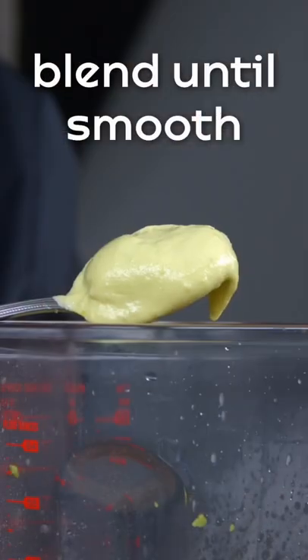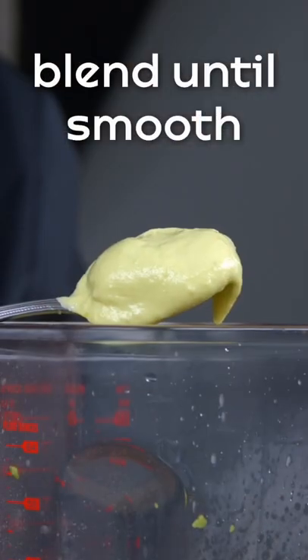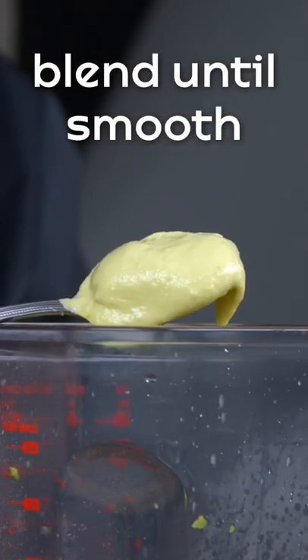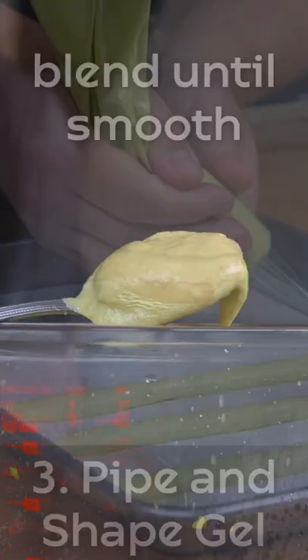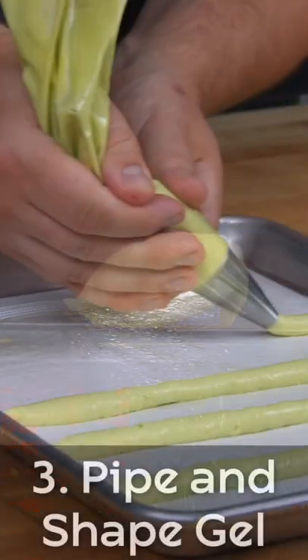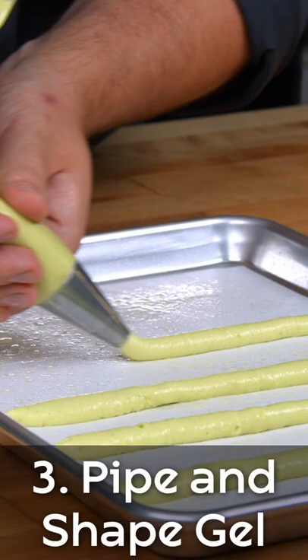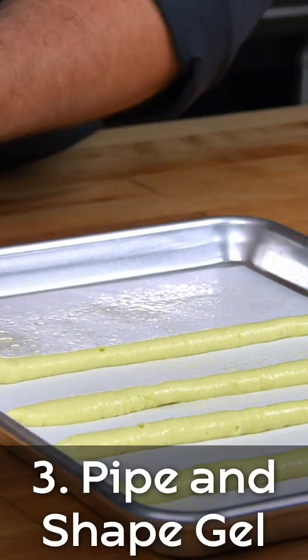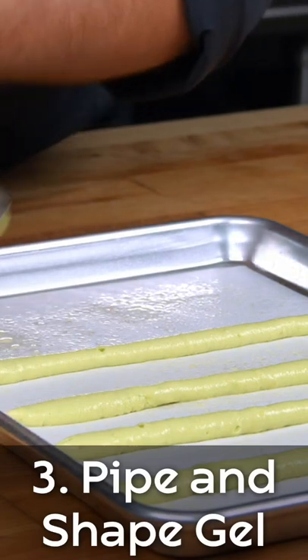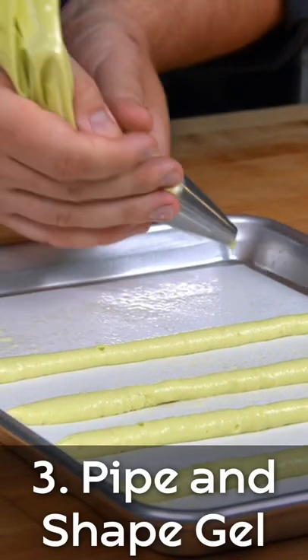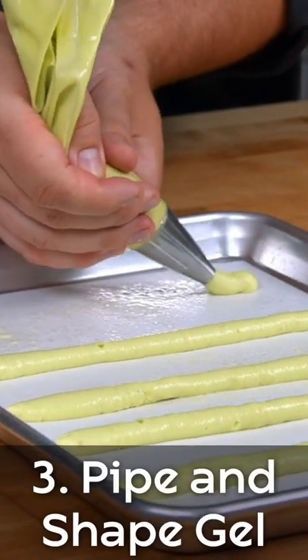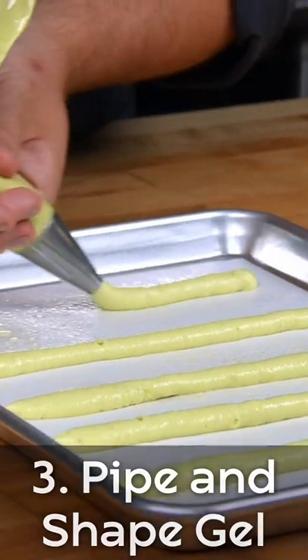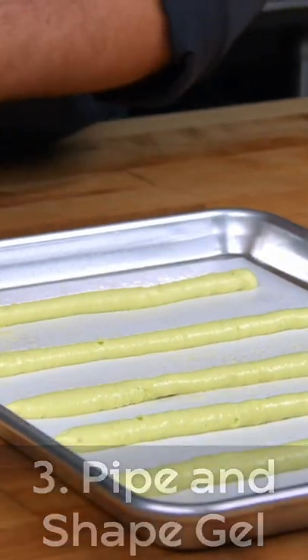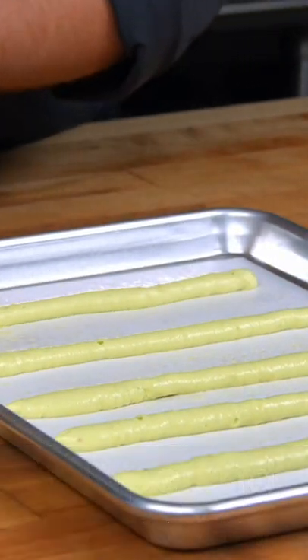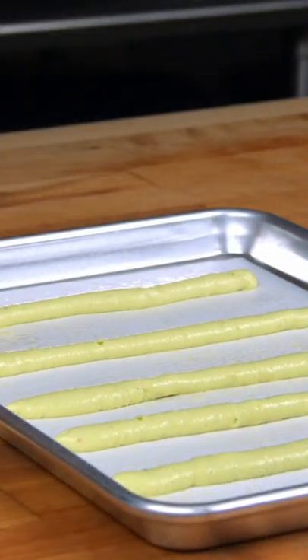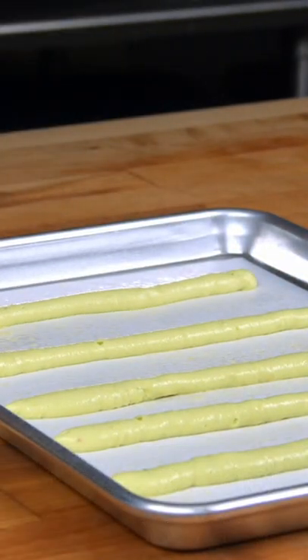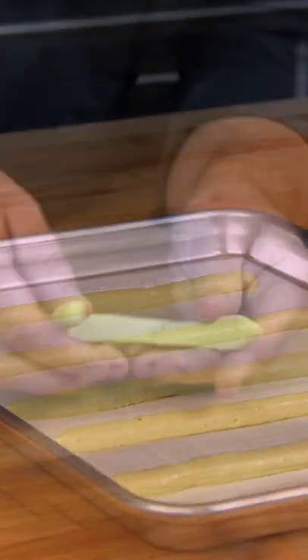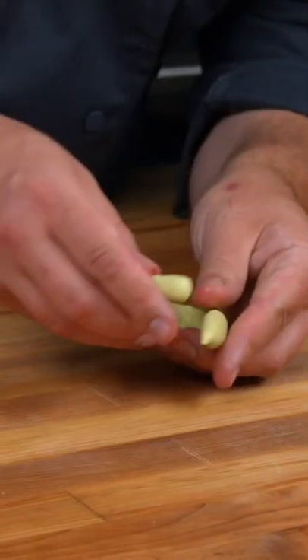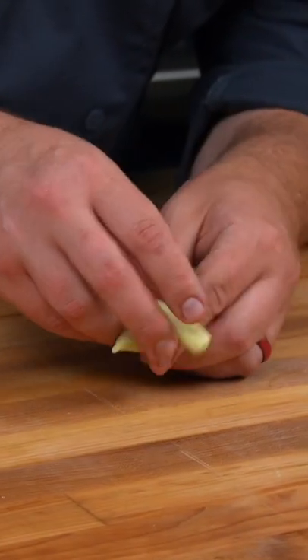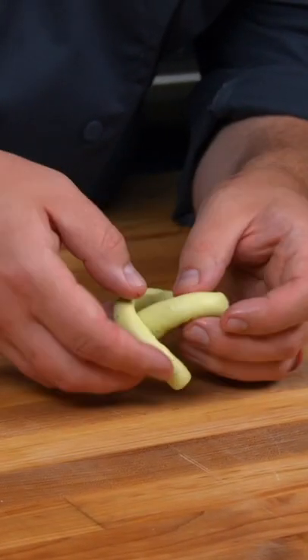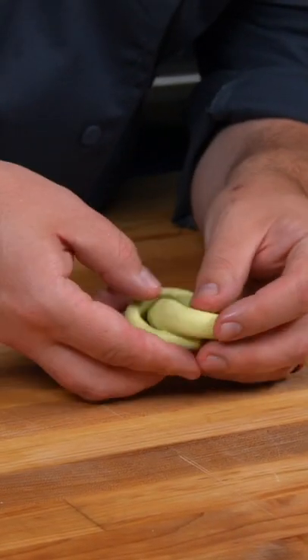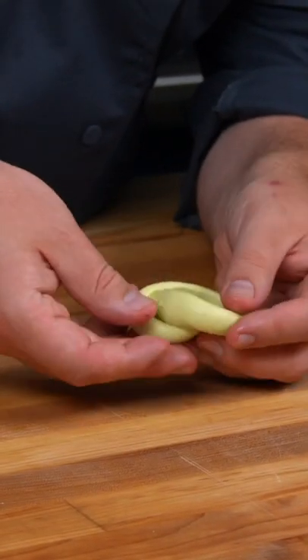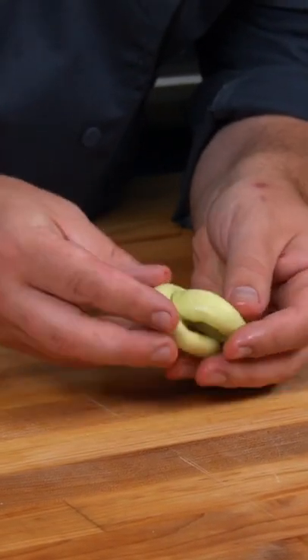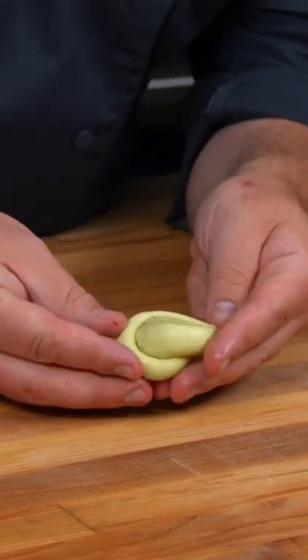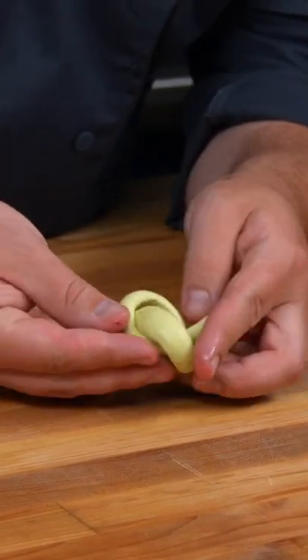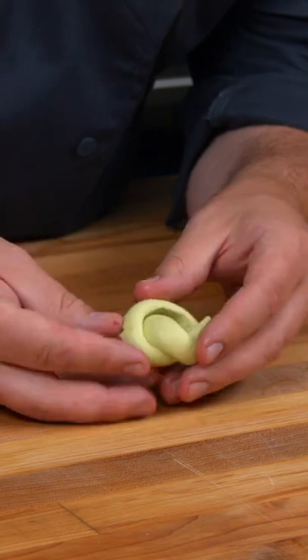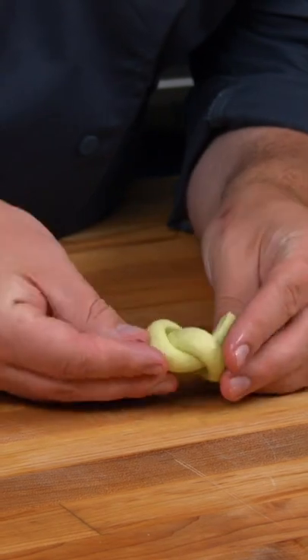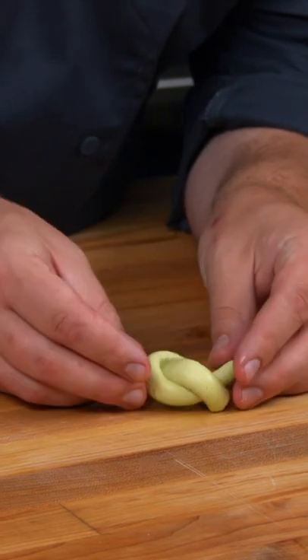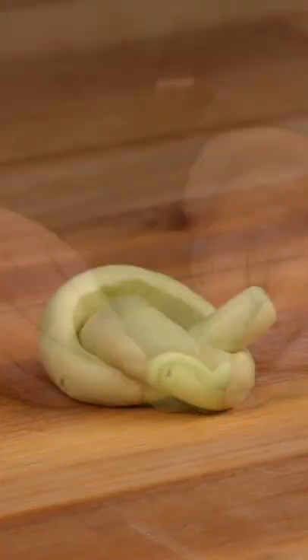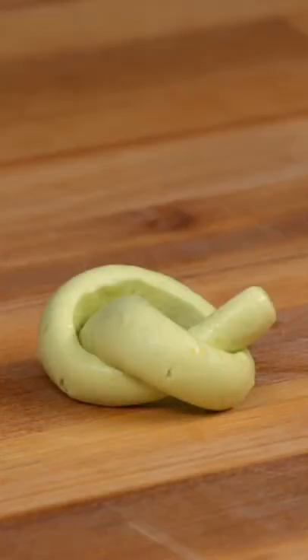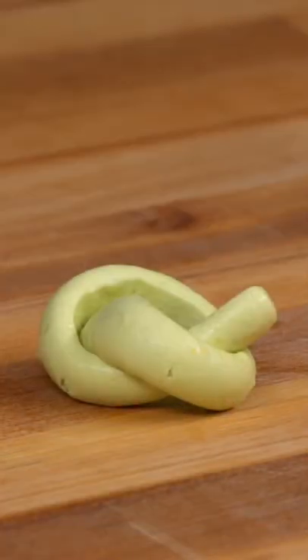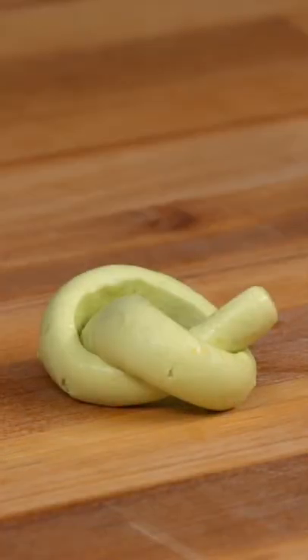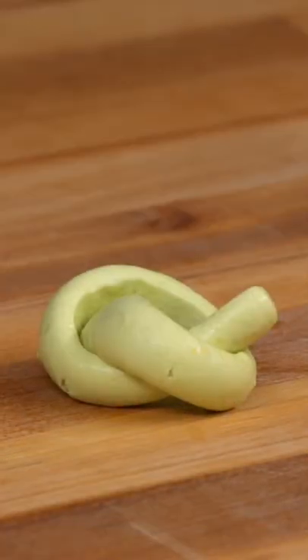When all of these ingredients come together, they make a fine gel that can even be tied into a knot for an amazing garnish on a poke bowl, tacos, or even more.